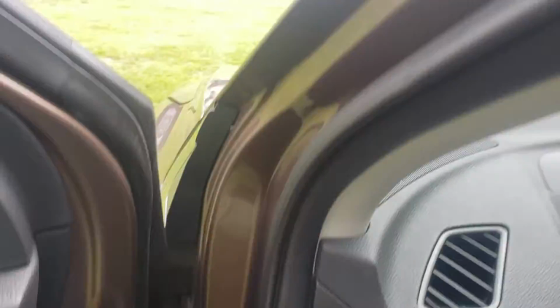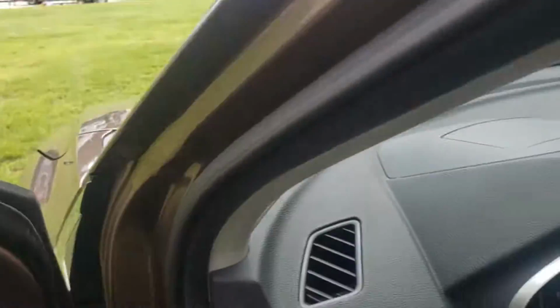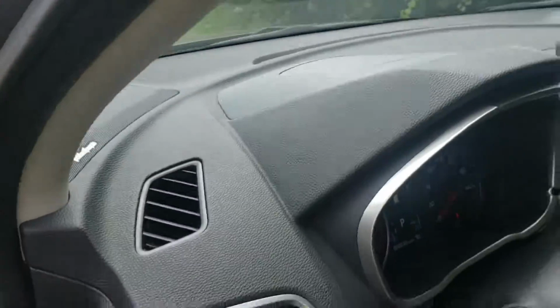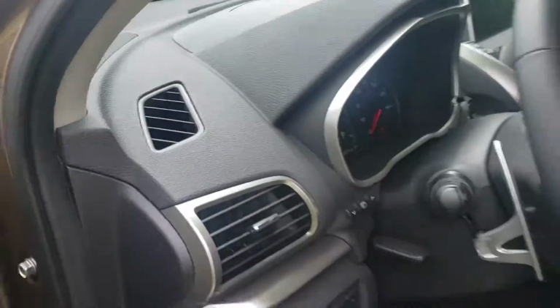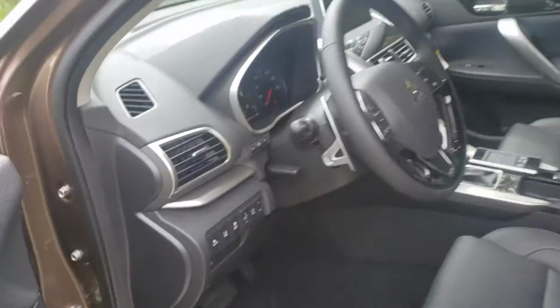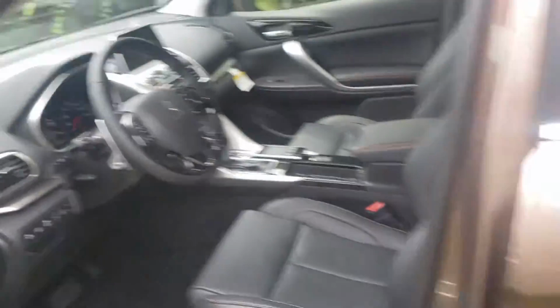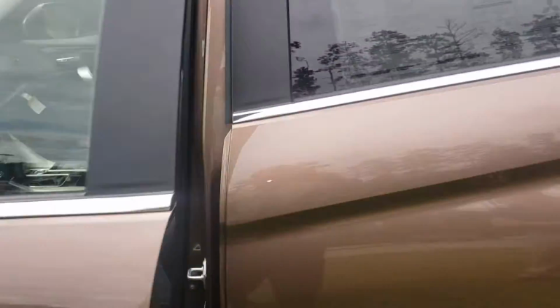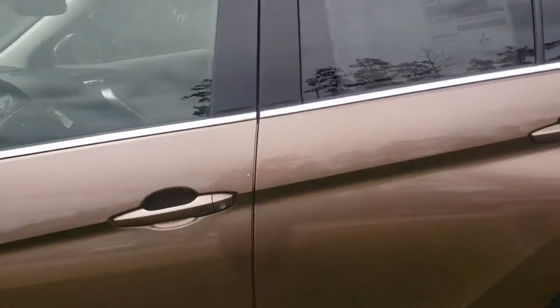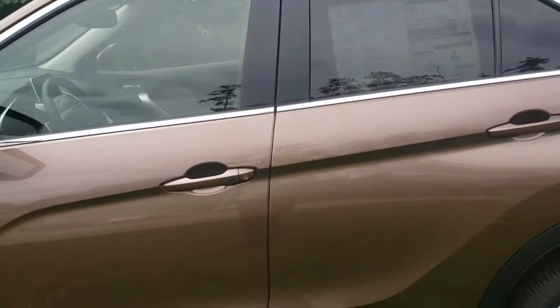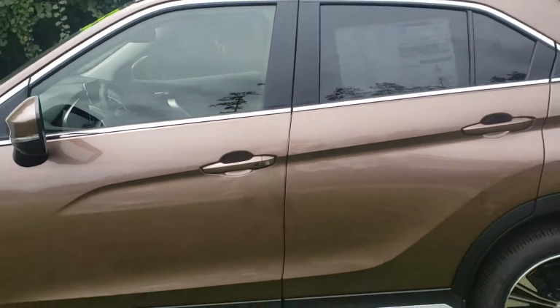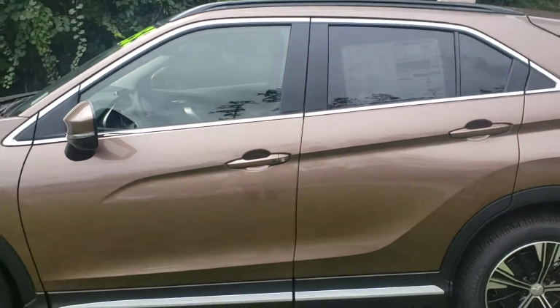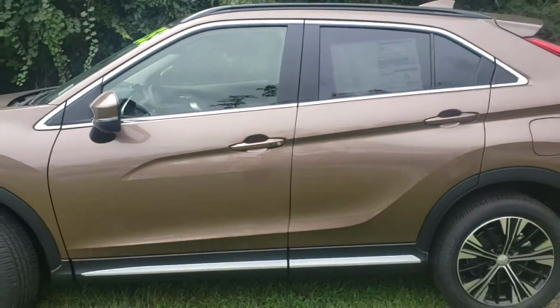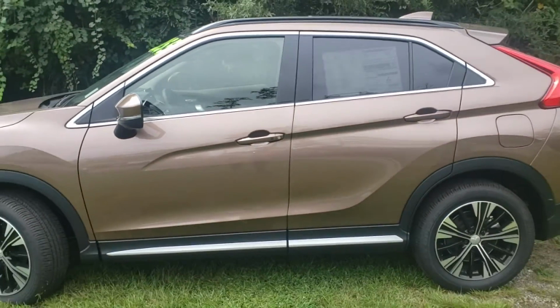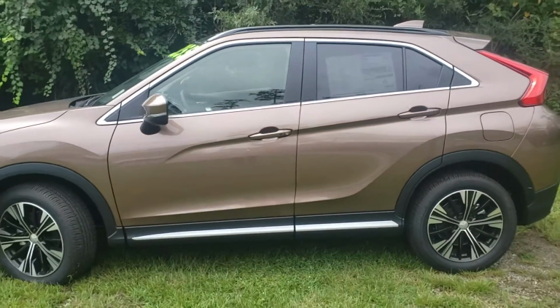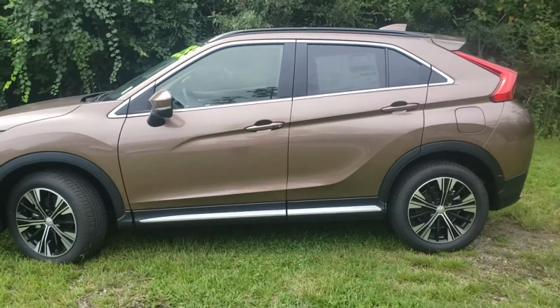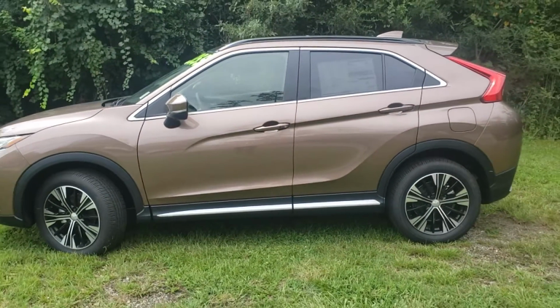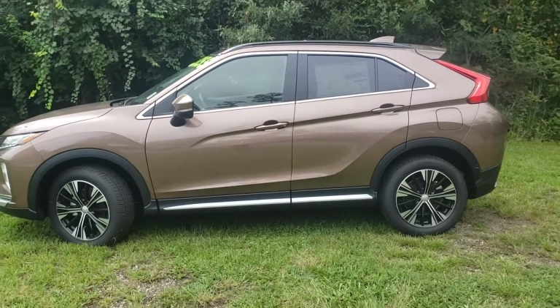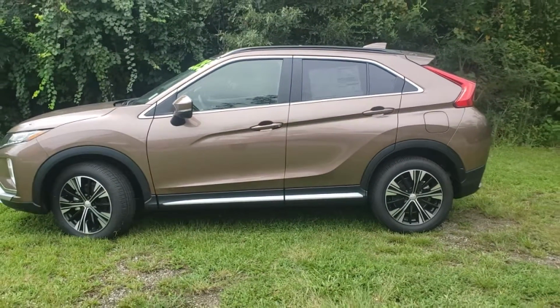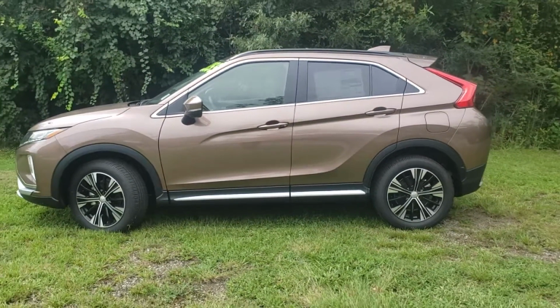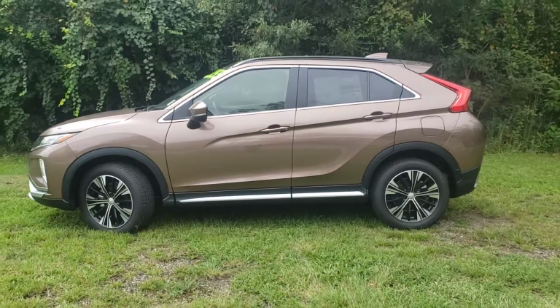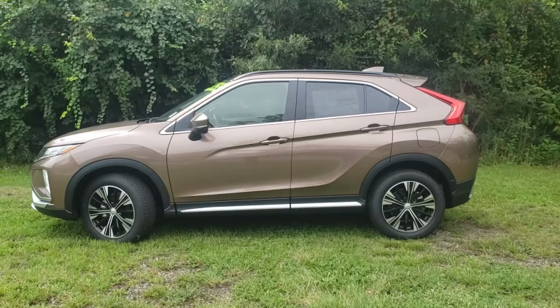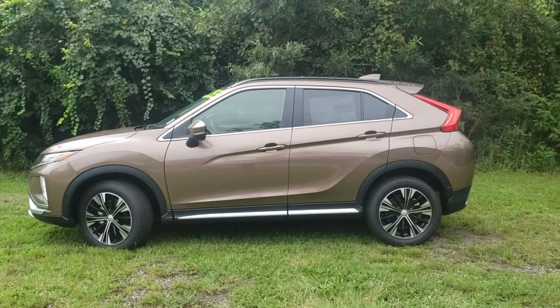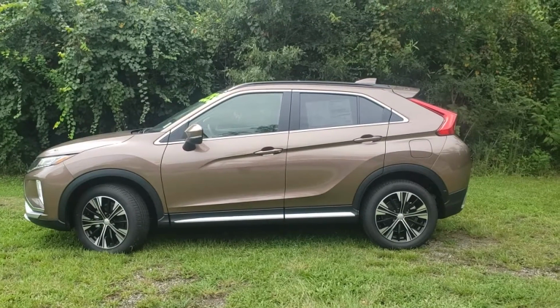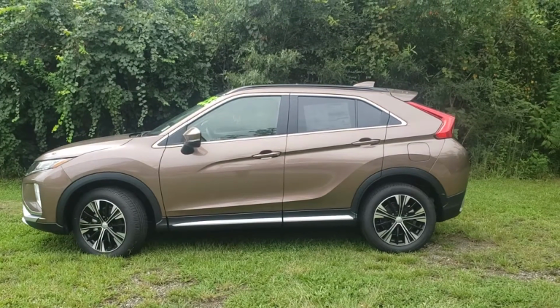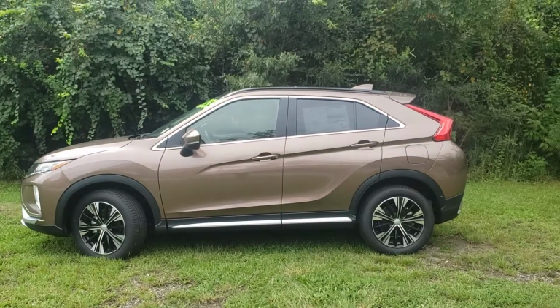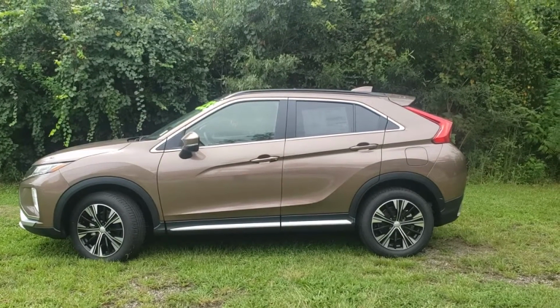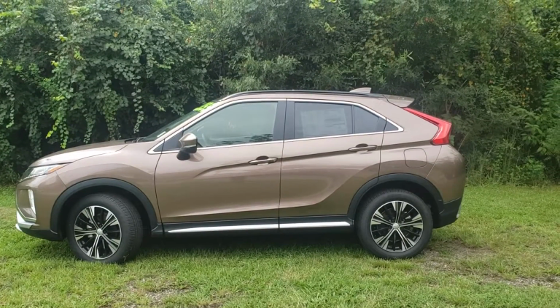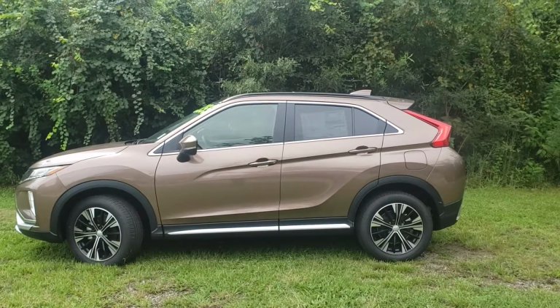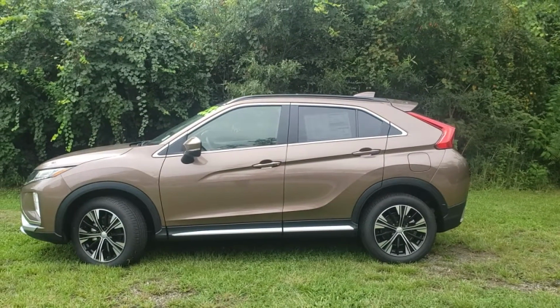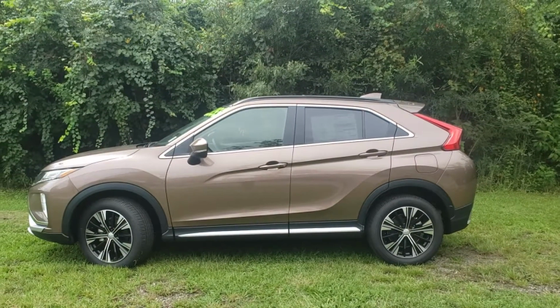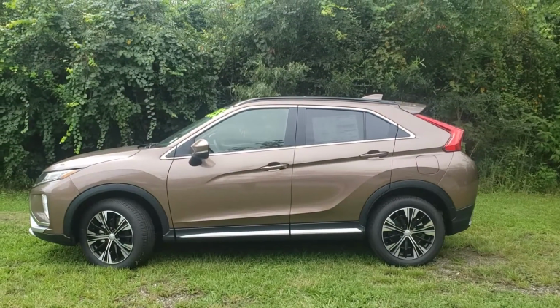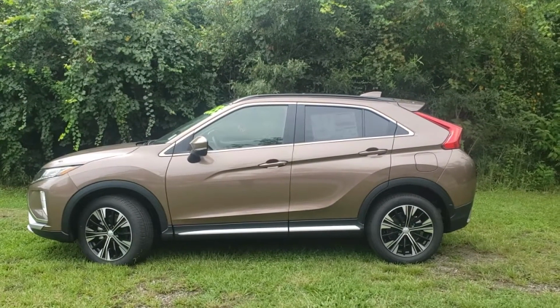This right here is the 2018 Mitsubishi Eclipse. Any questions, please give a call at 985-974-7311. My name is Jack with Rainbow Mitsubishi.